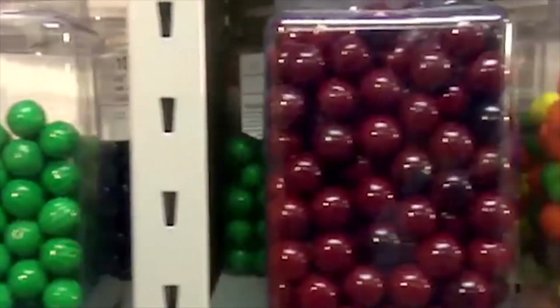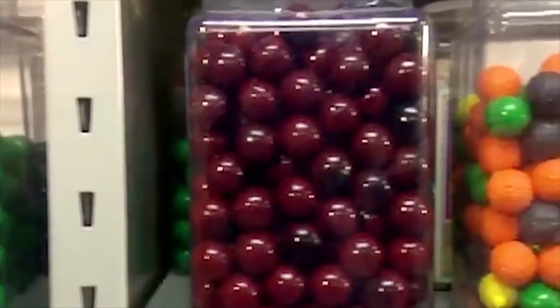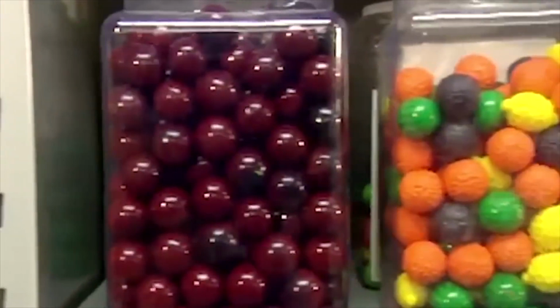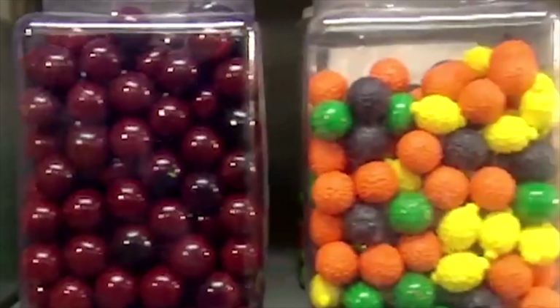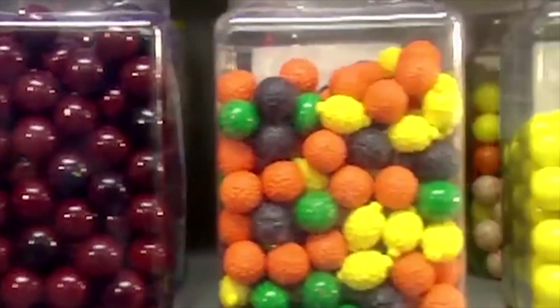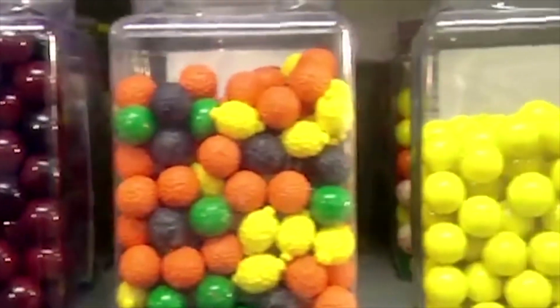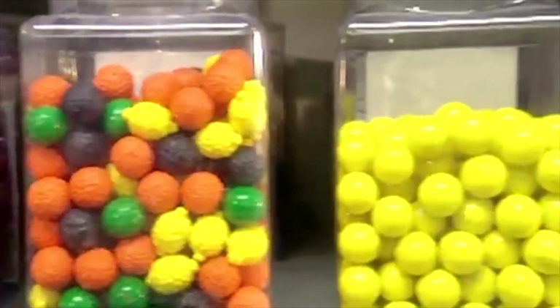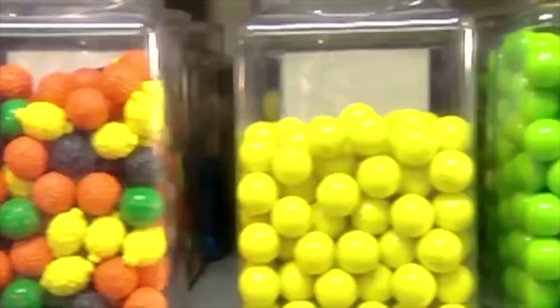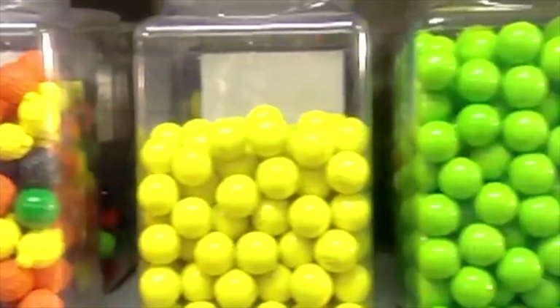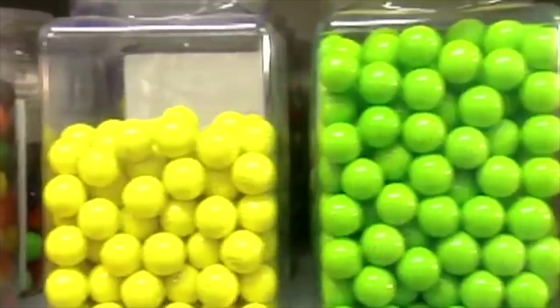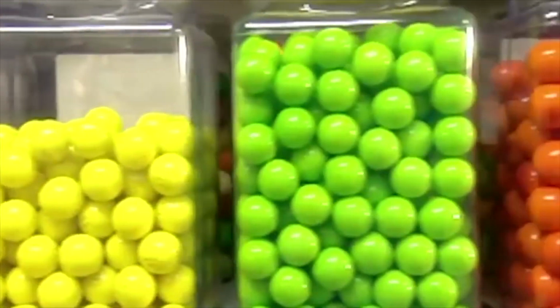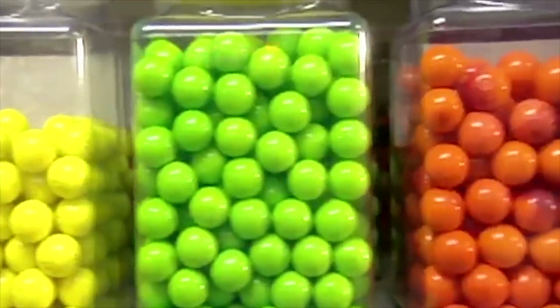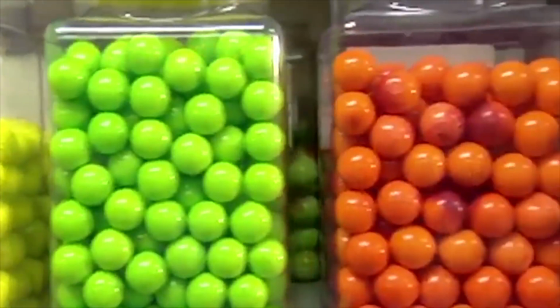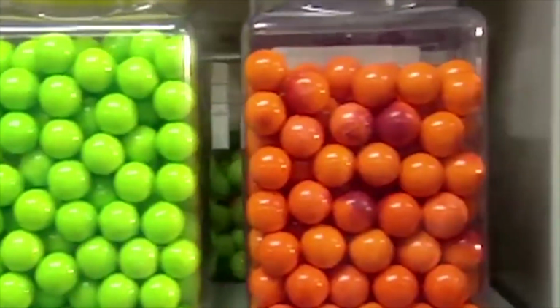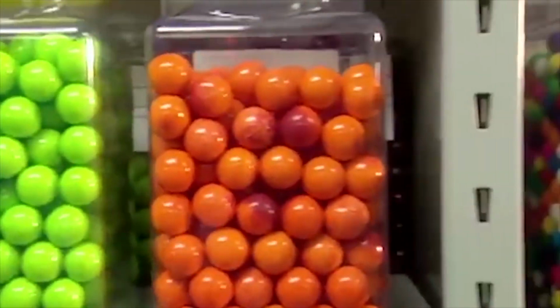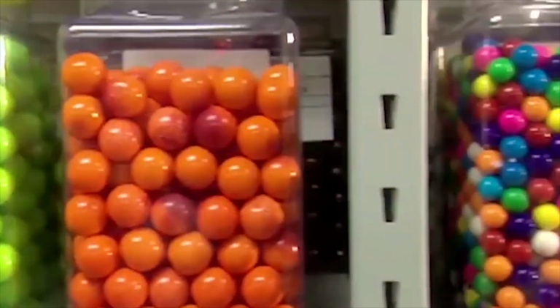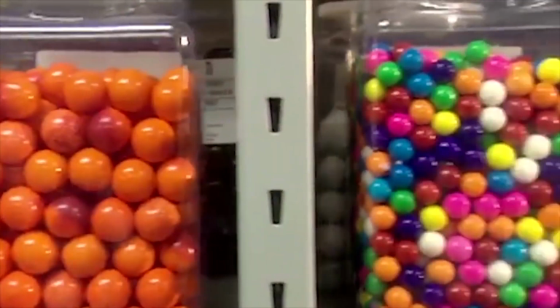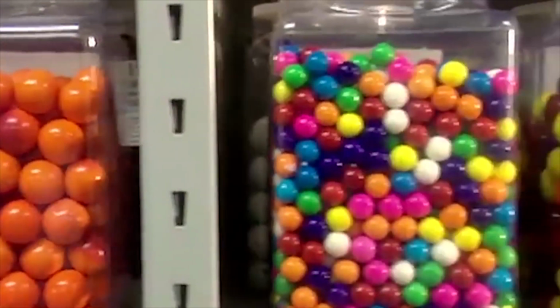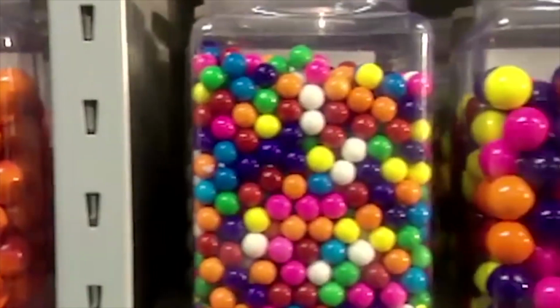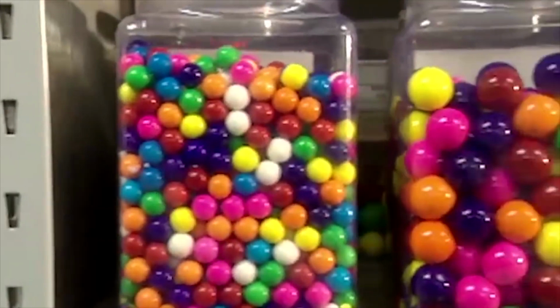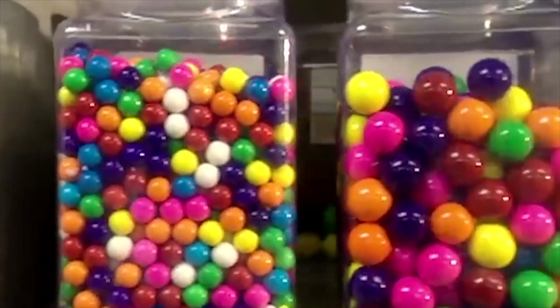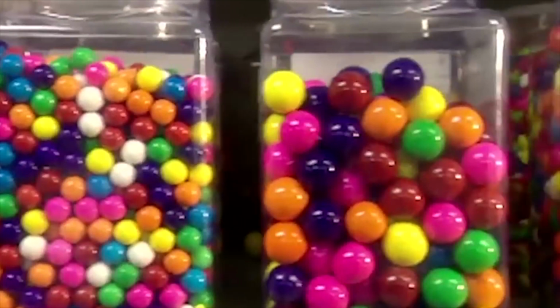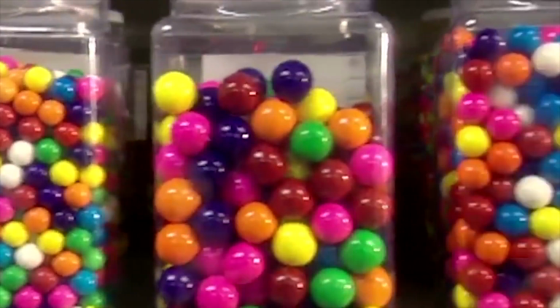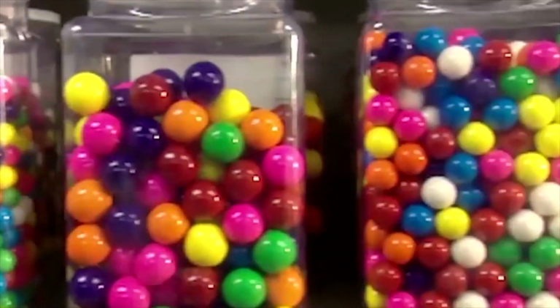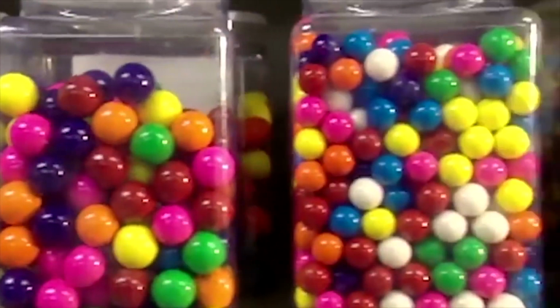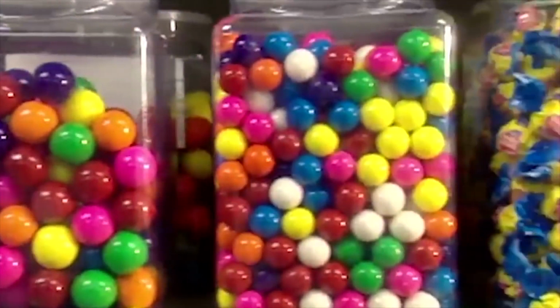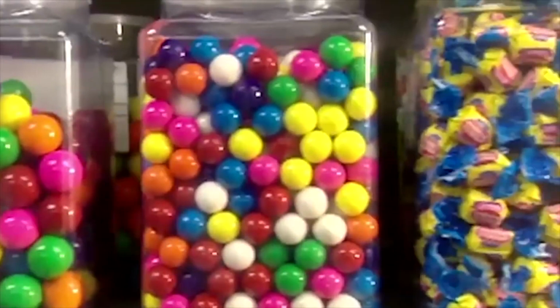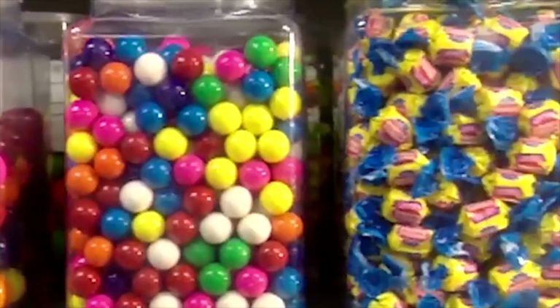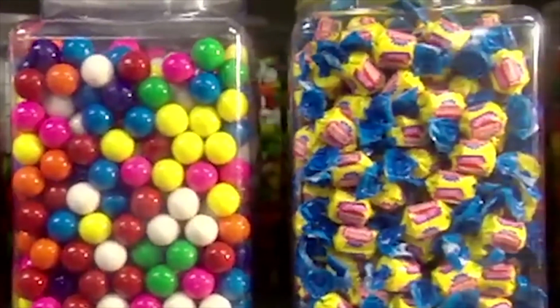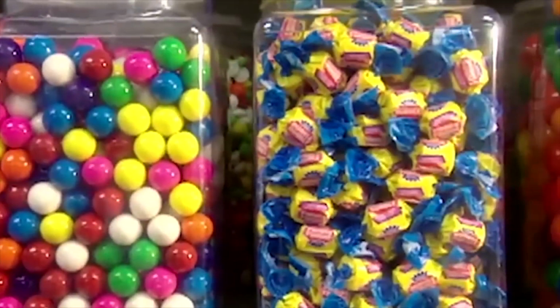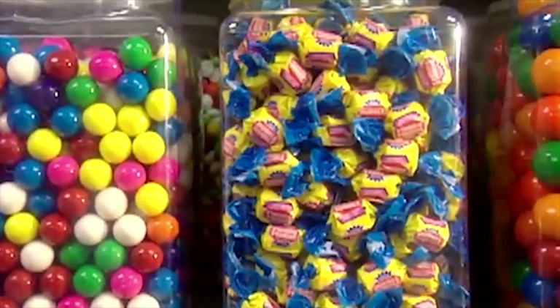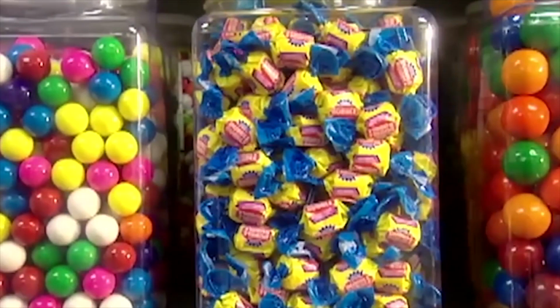Bubble gum comes in gumballs of all colors and sizes. But for blowing bubbles, nothing beats the chewy gooey pink stuff in the twist wrap.